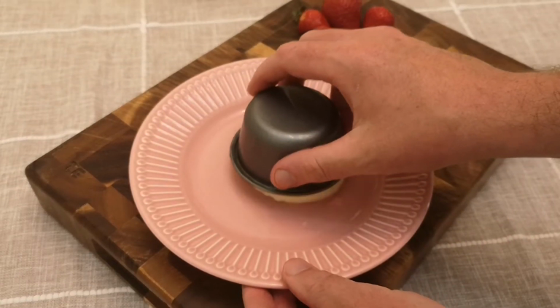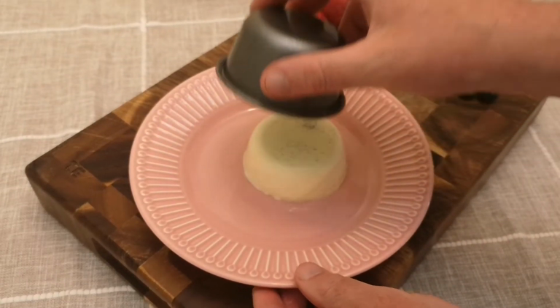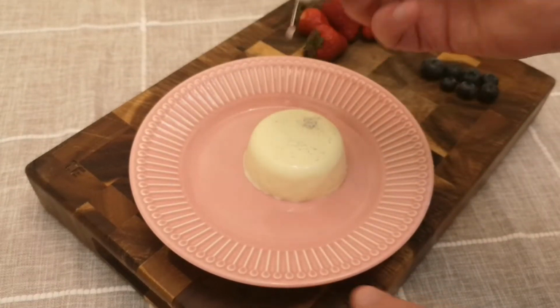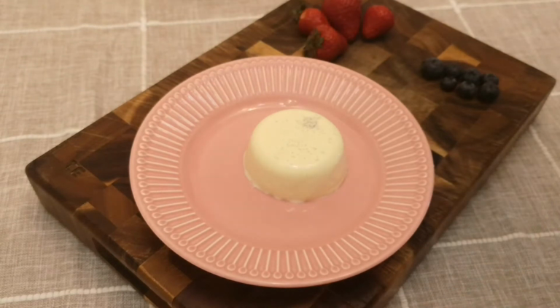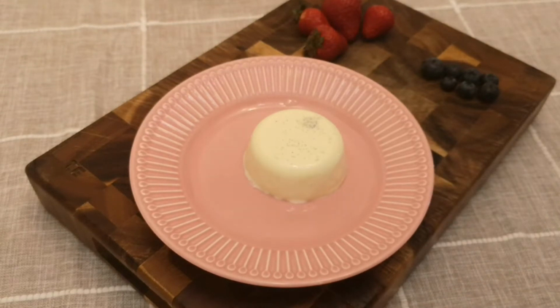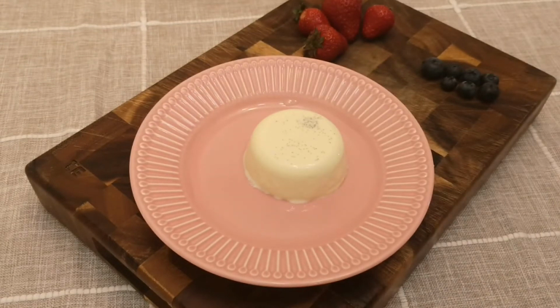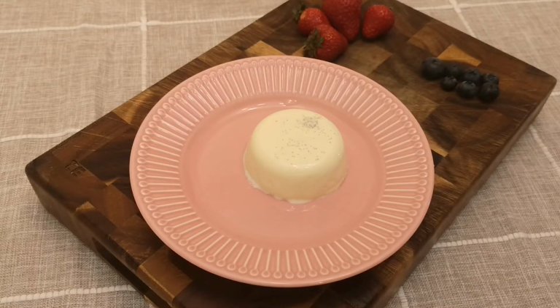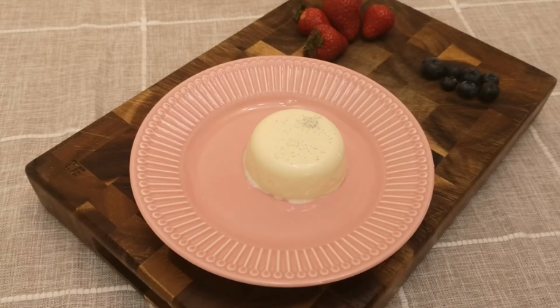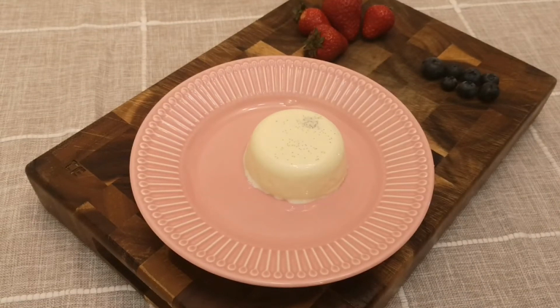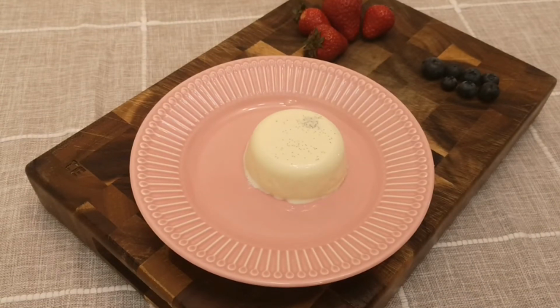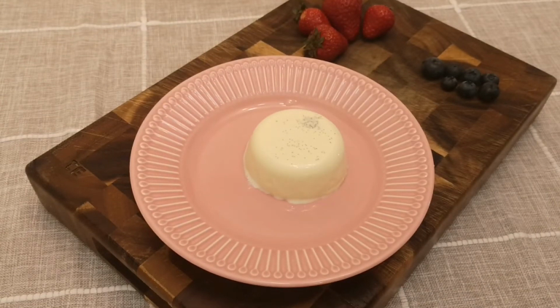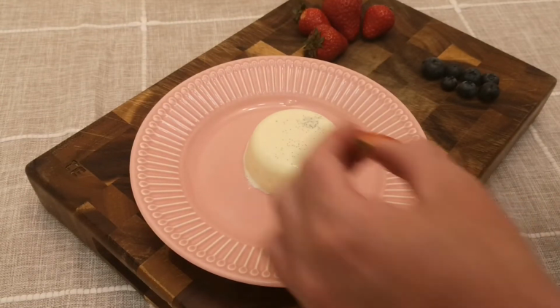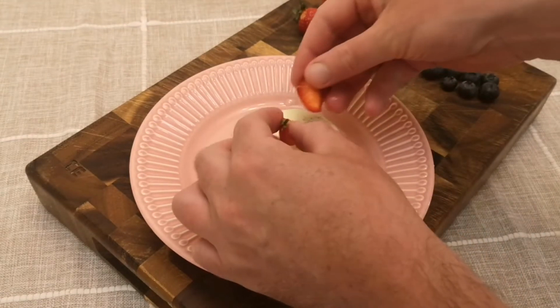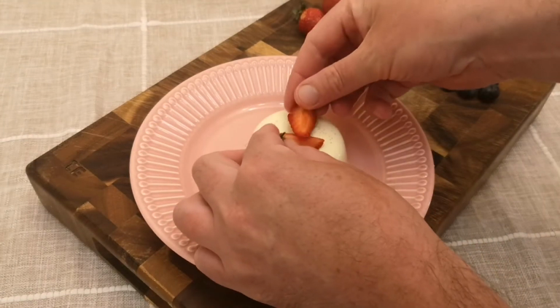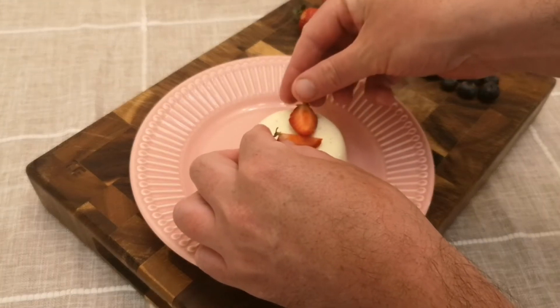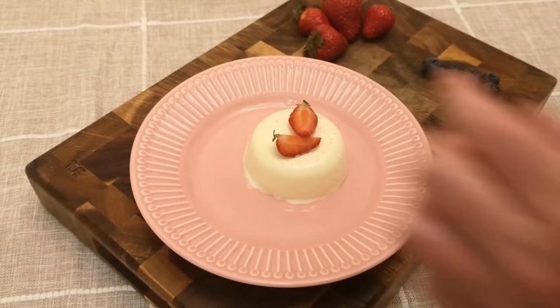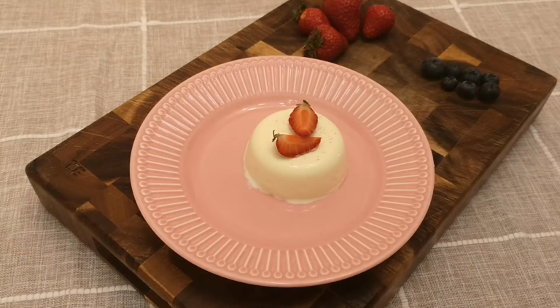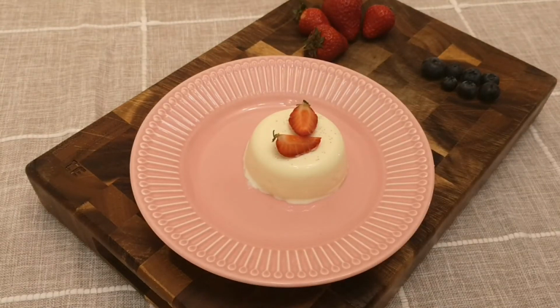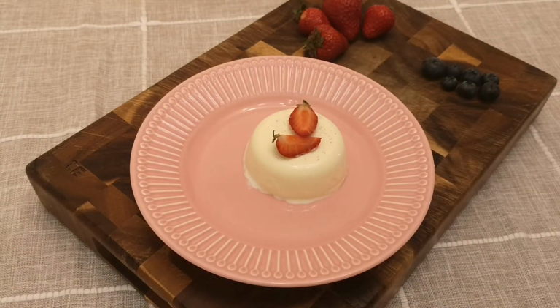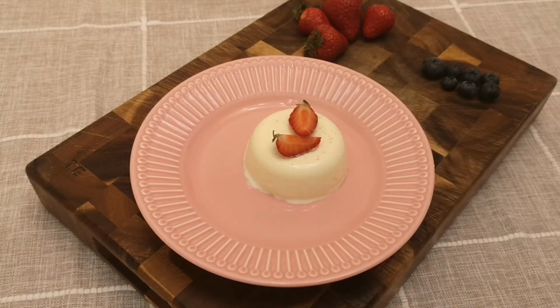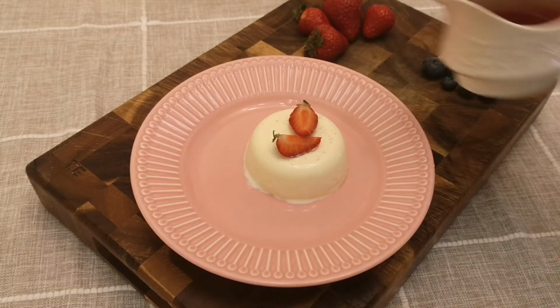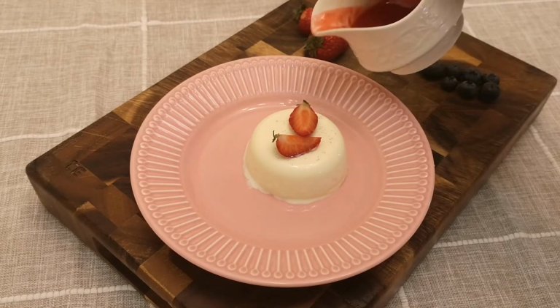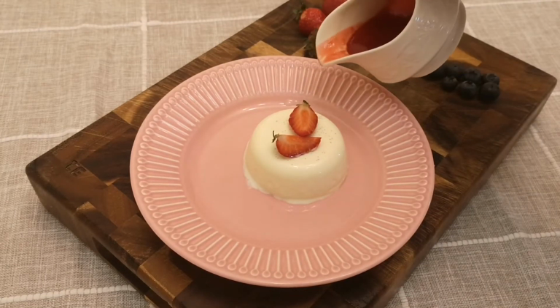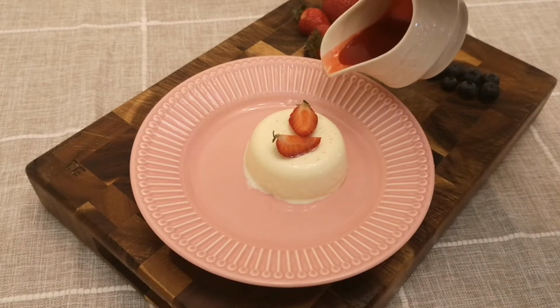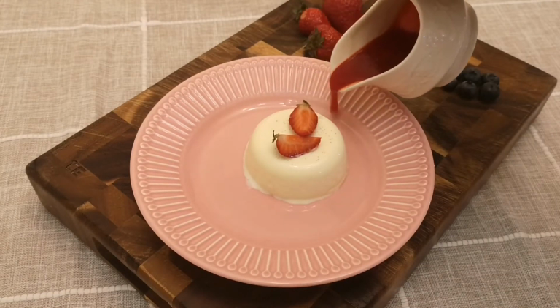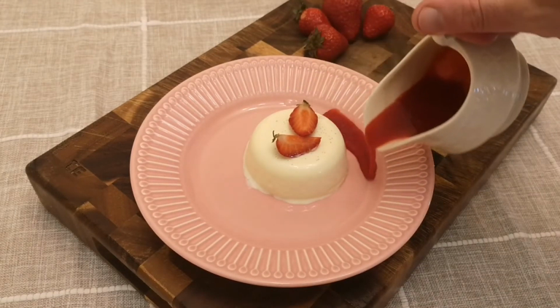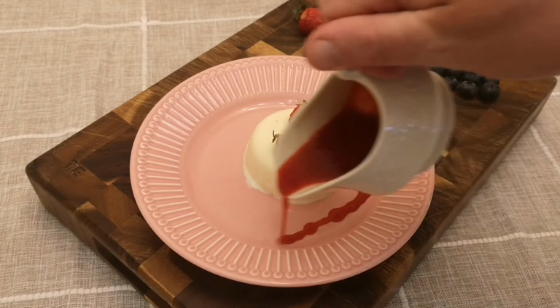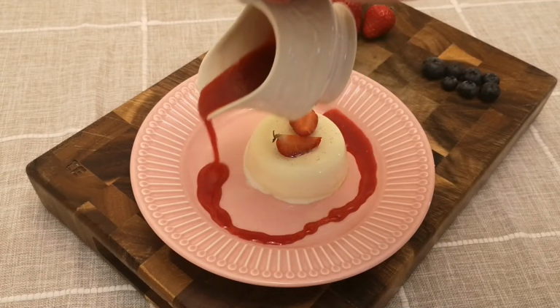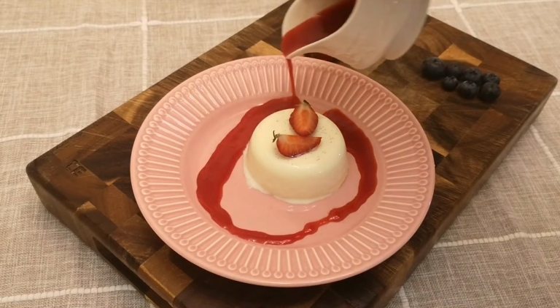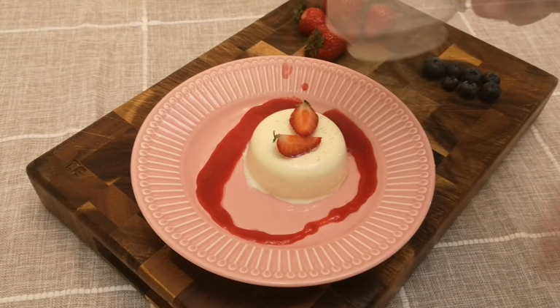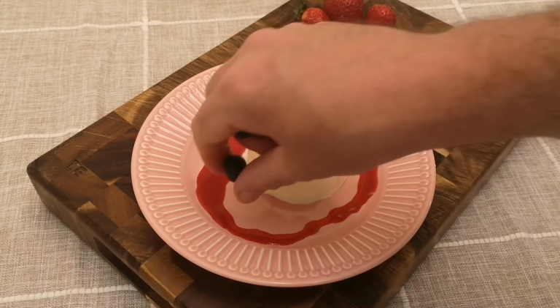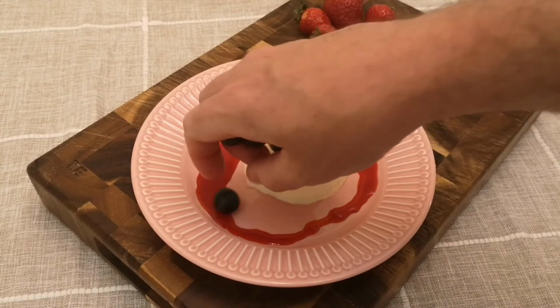When they've set, loosen from the mould by holding in warm water for a few seconds and then turn out onto a plate. I like to serve vanilla panna cotta with fresh fruit and raspberry coulis, but it also tastes great on its own or dusted with a crumbled chocolate flake.